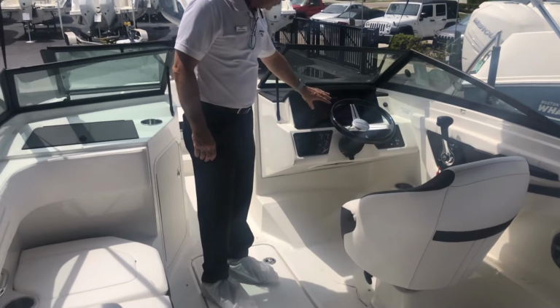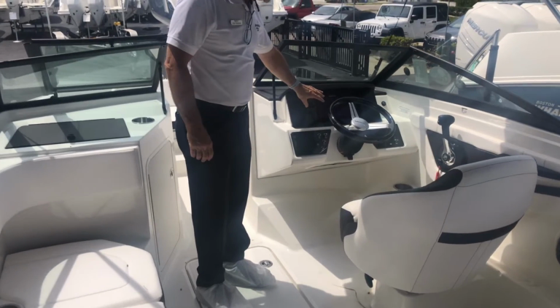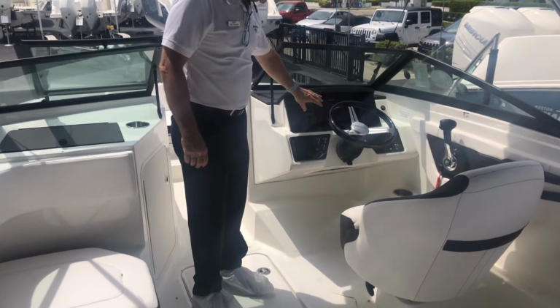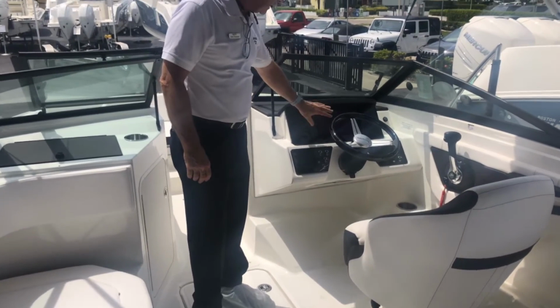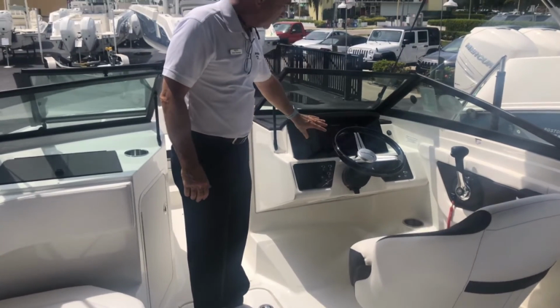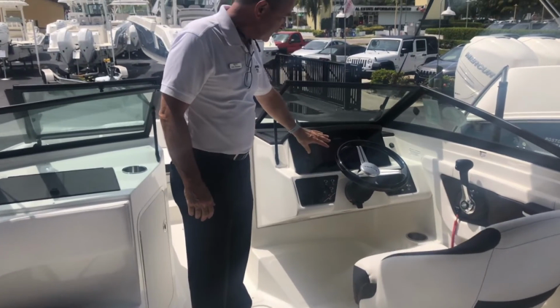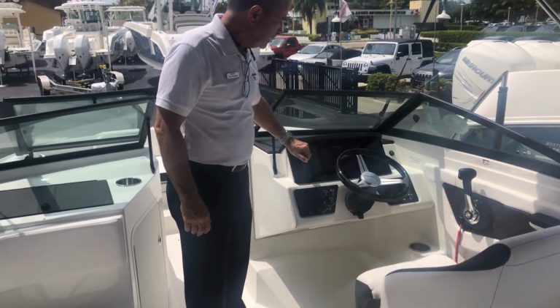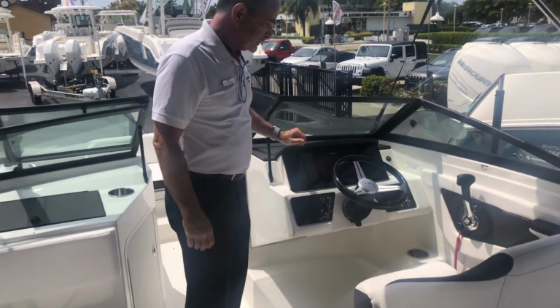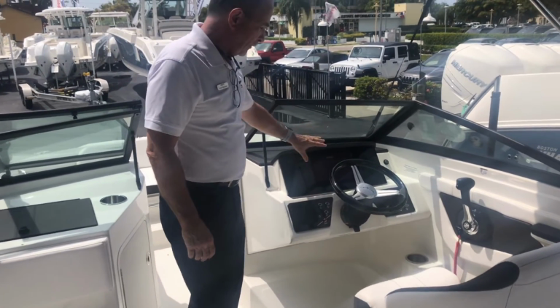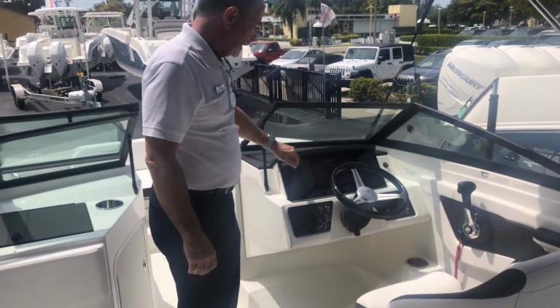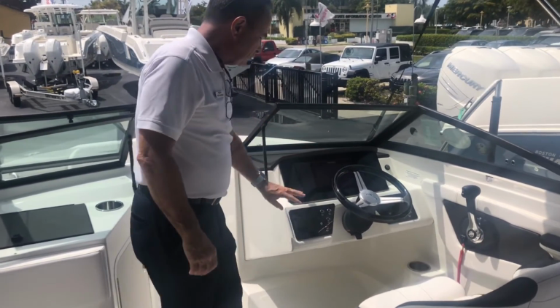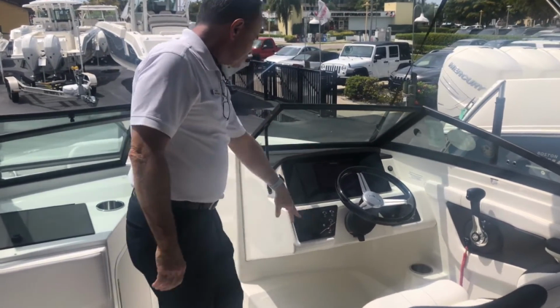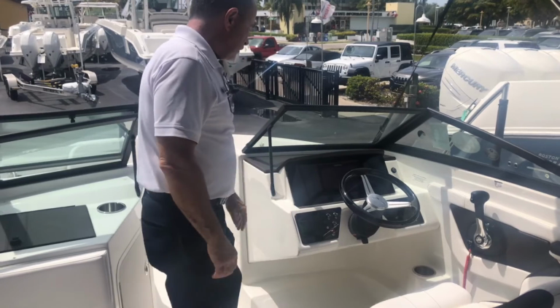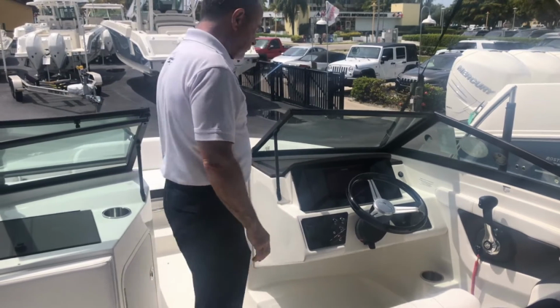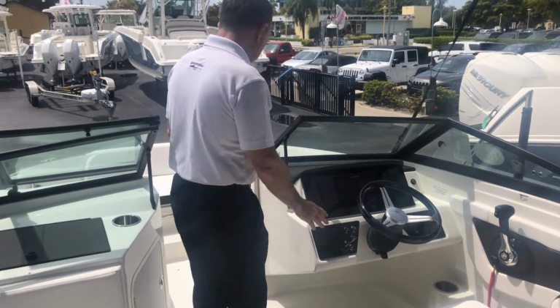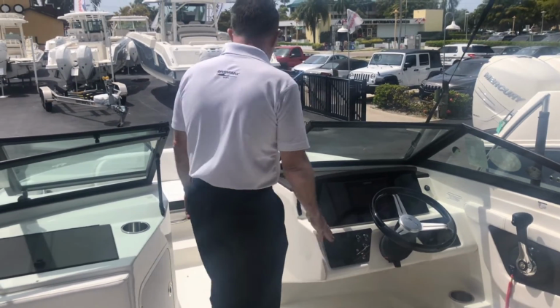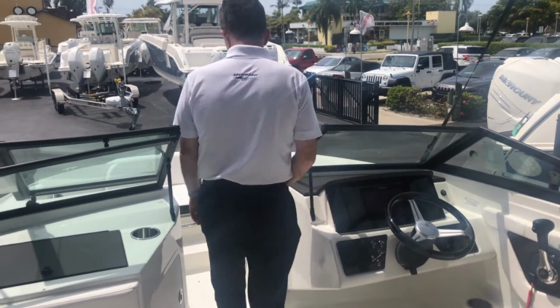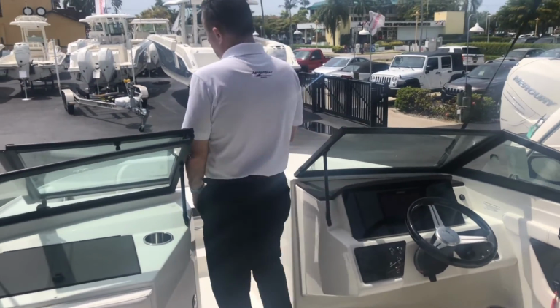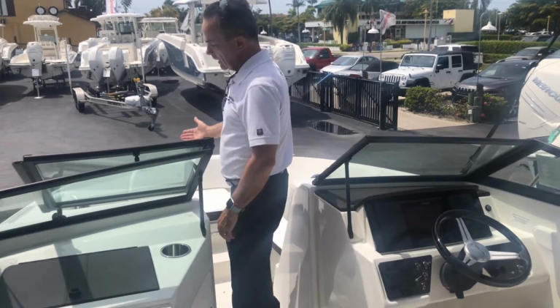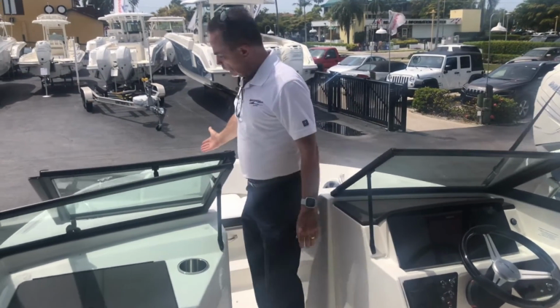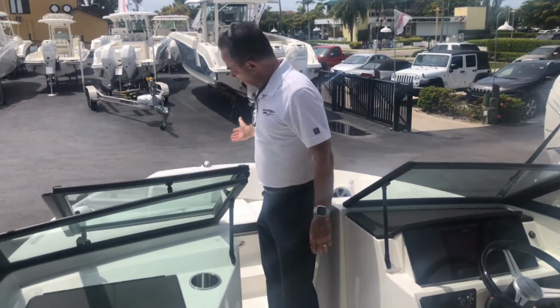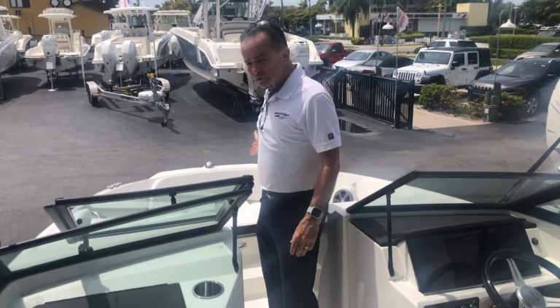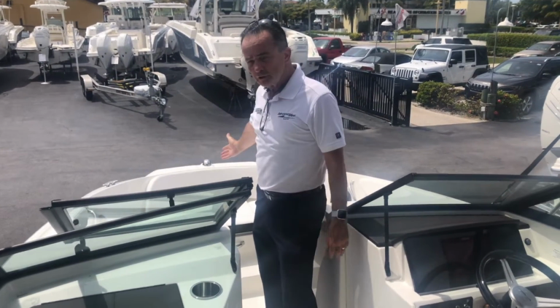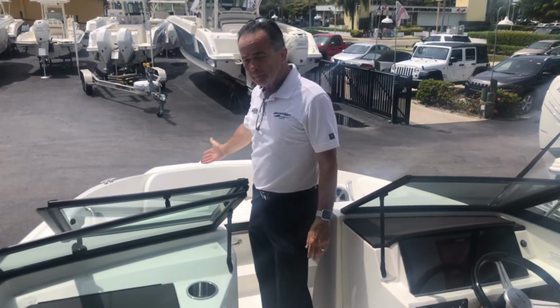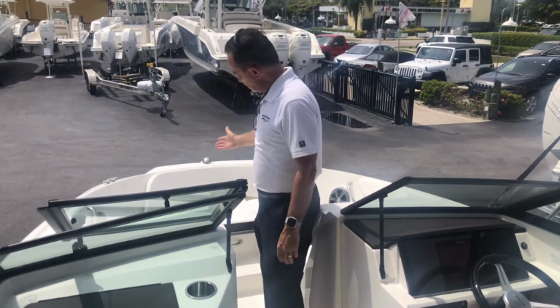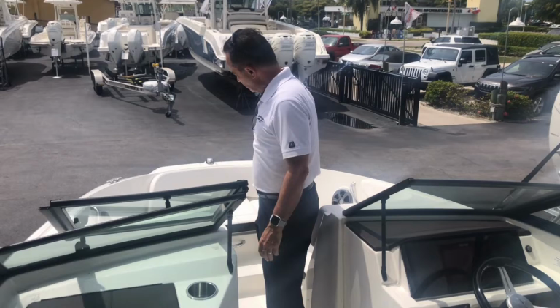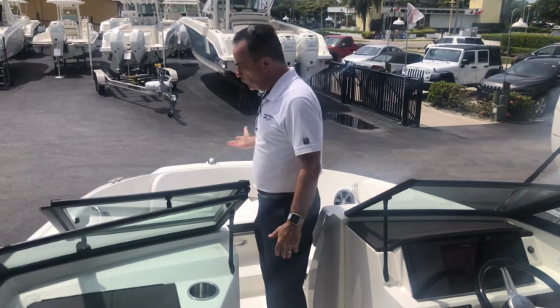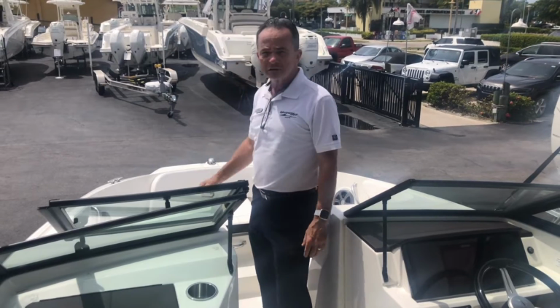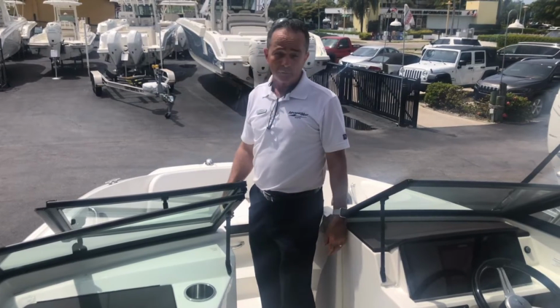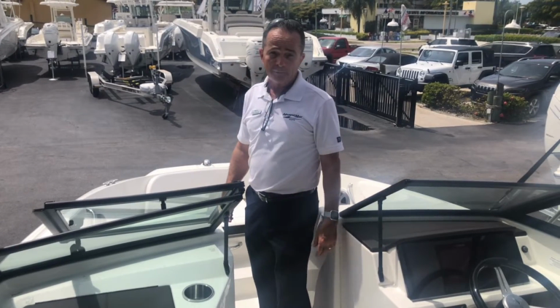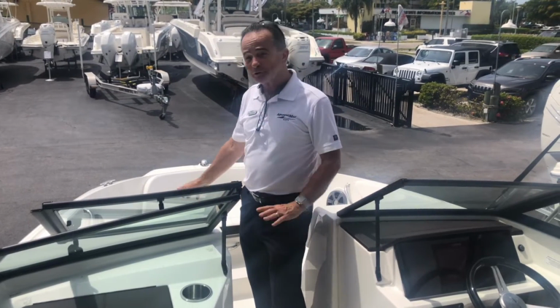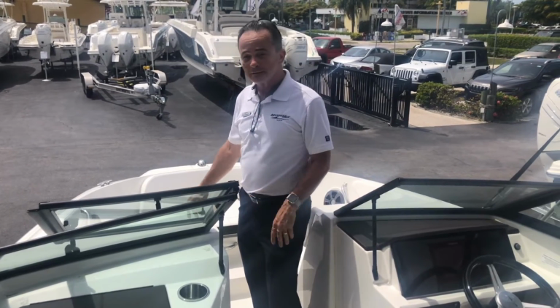It's a beautiful GPS — you don't even know it's there, but it's top of the line. Stereo remote control right here. And on the bow, we've got a nice U-shaped seating up here — plenty of room for three or four adults comfortably, or a bunch of kids.